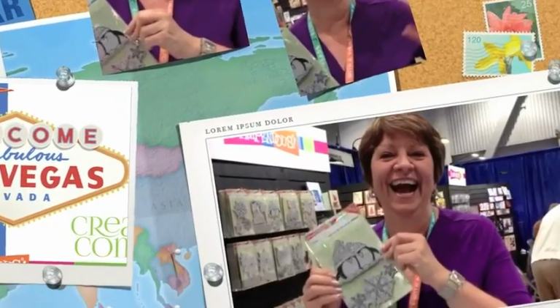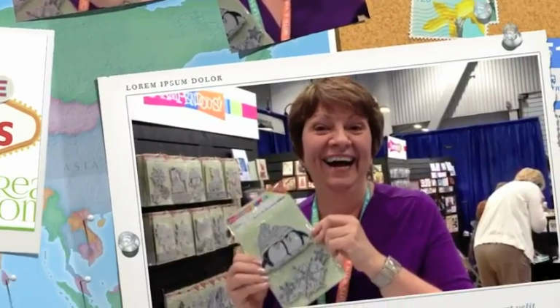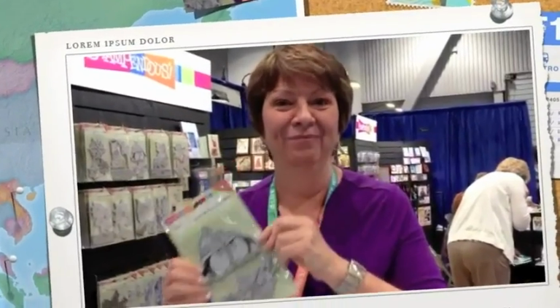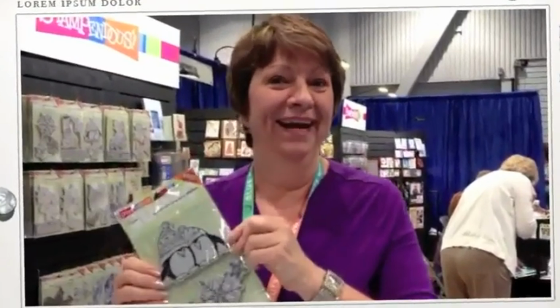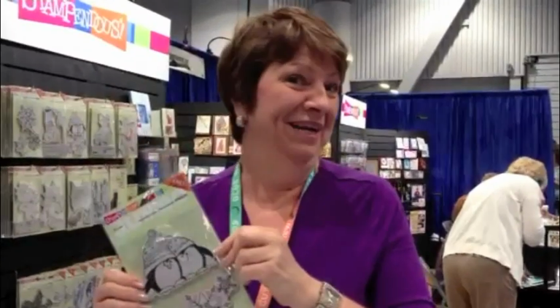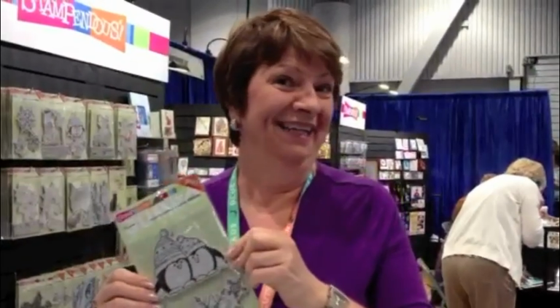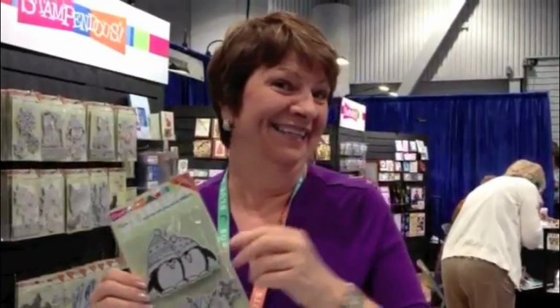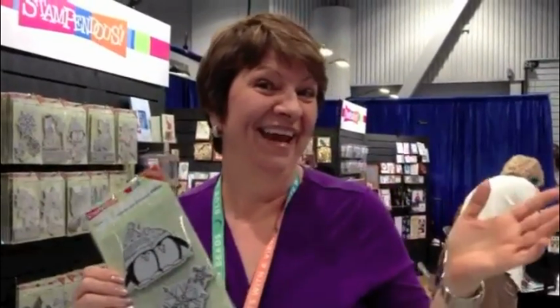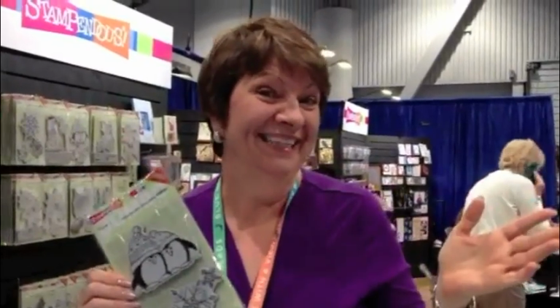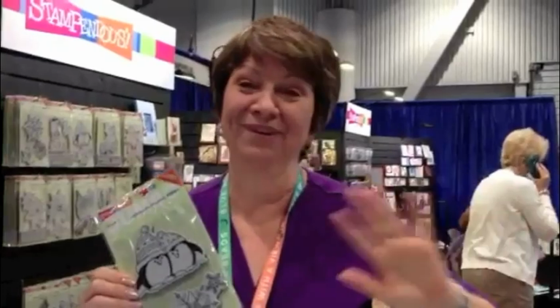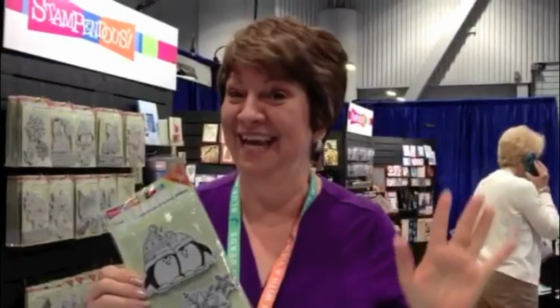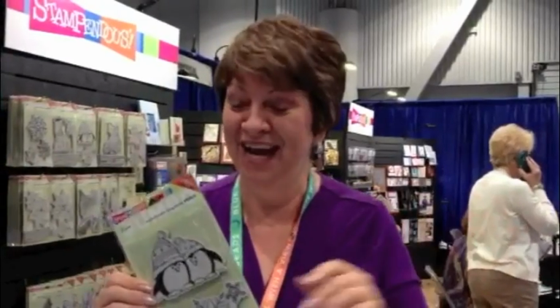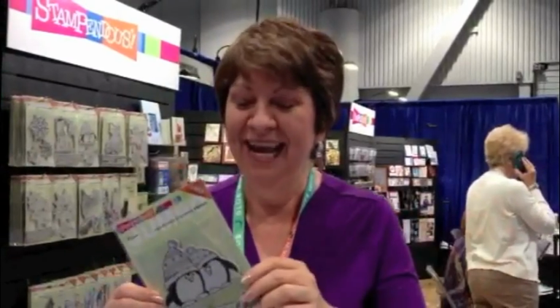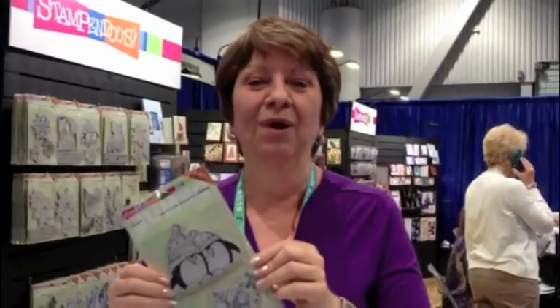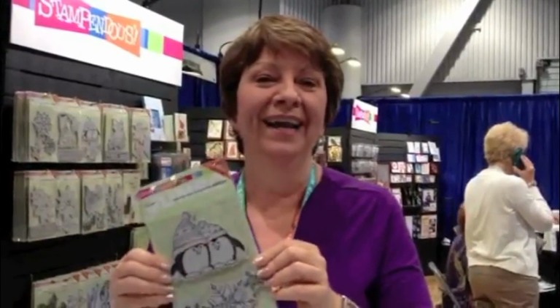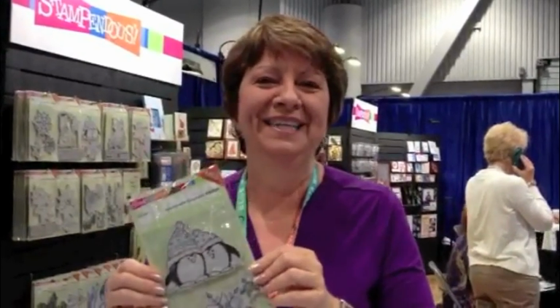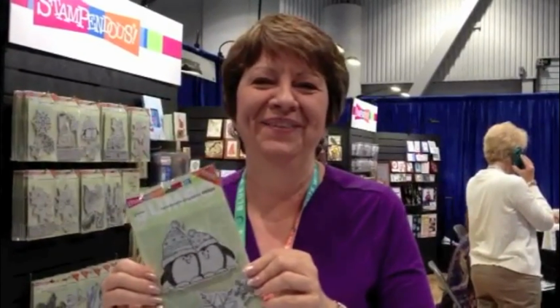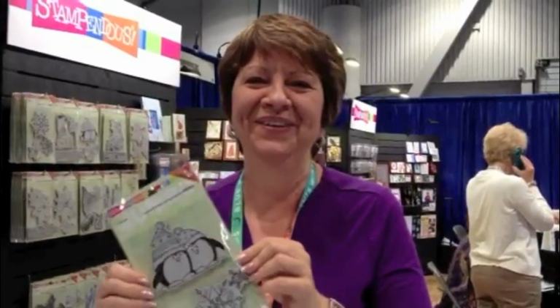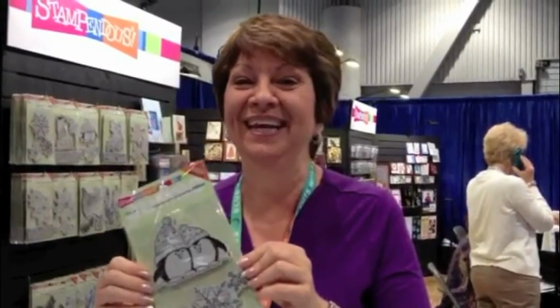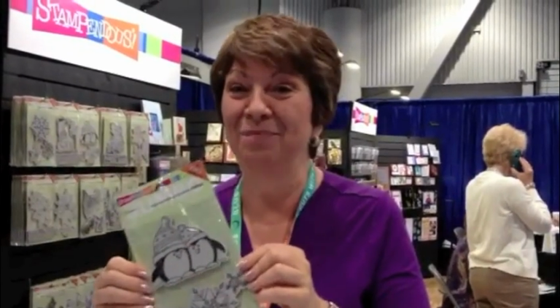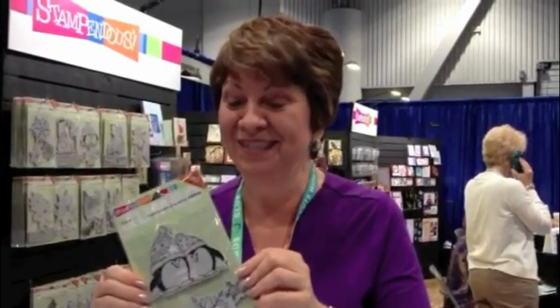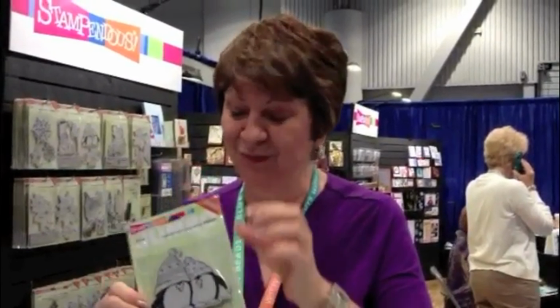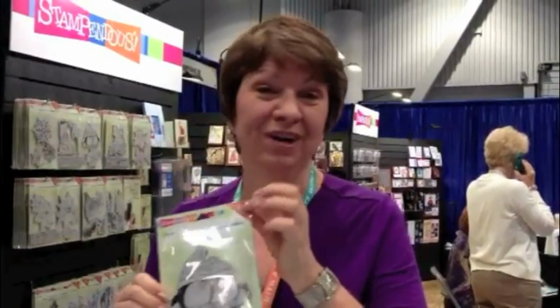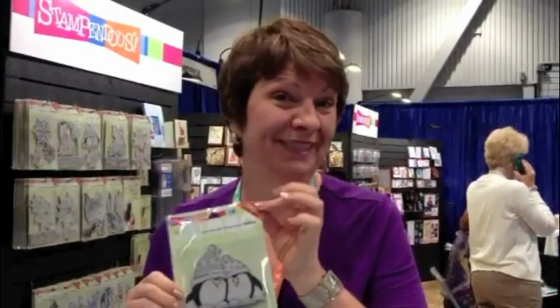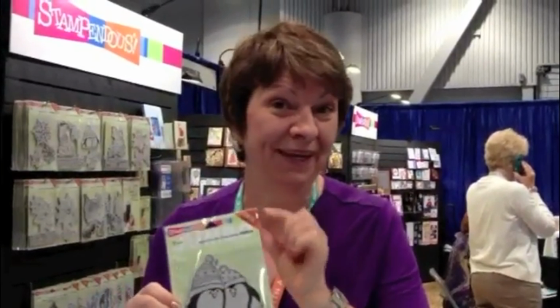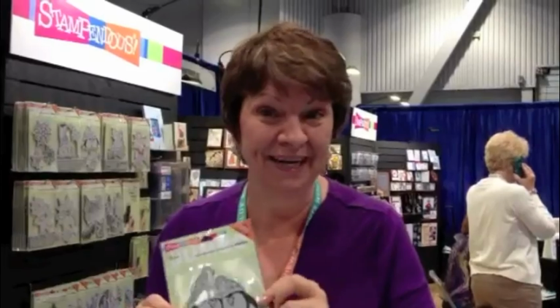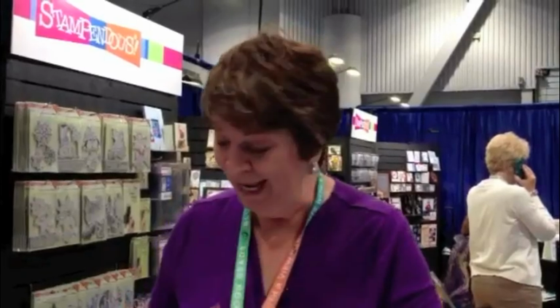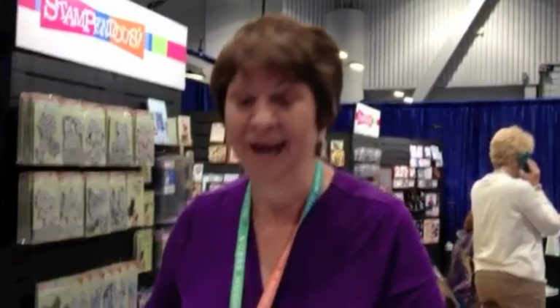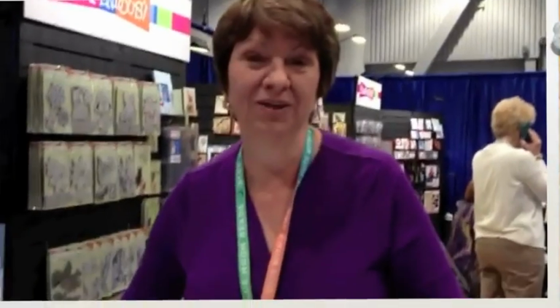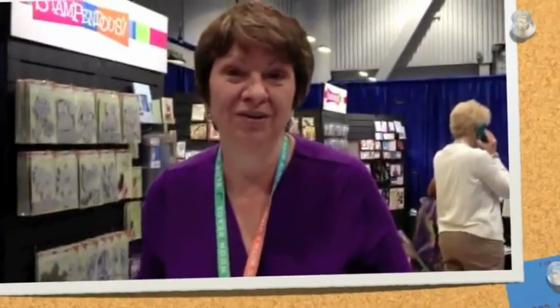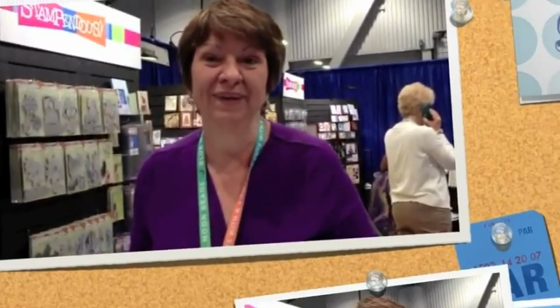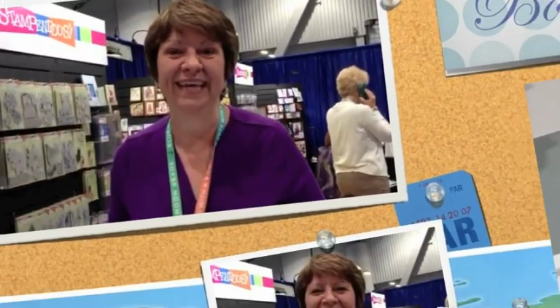Hi, I'm Fran. We're here at Vegas for CHA, highlighting some of the new Kling Jumbo sets with wonderful templates in them. And I'm going to show you some fun things.